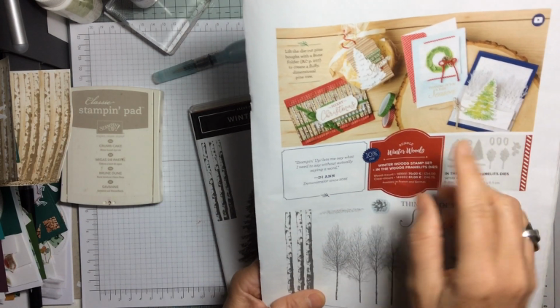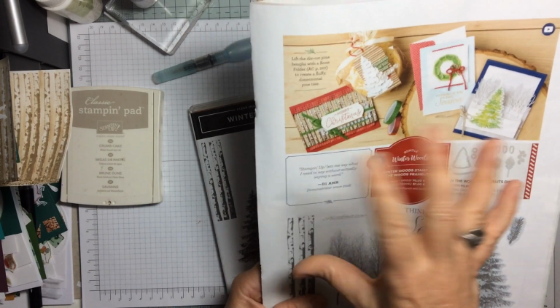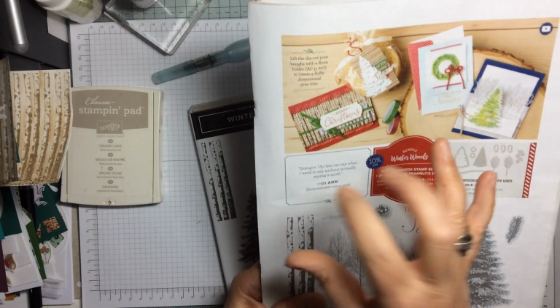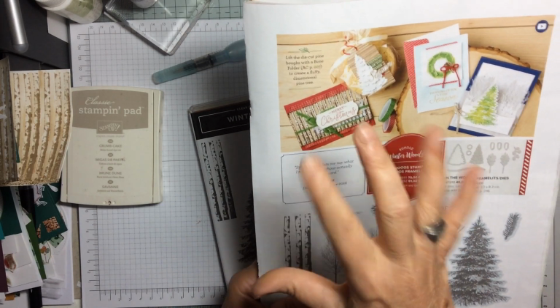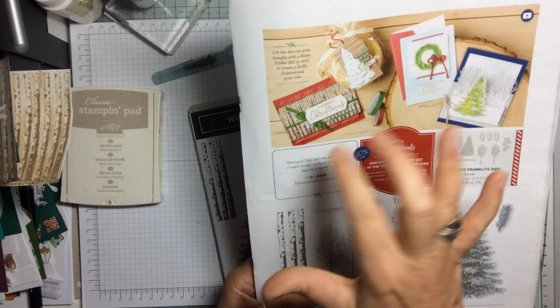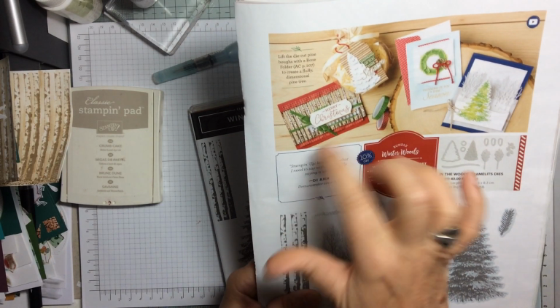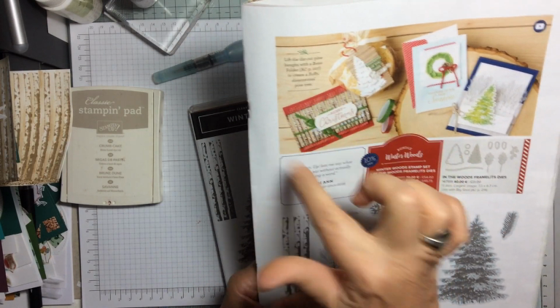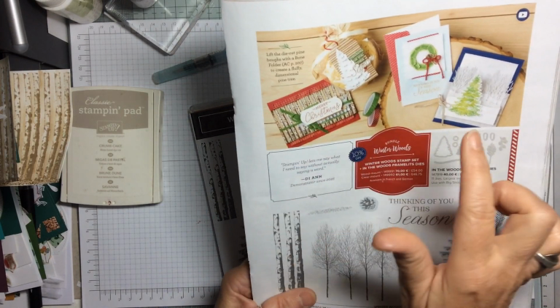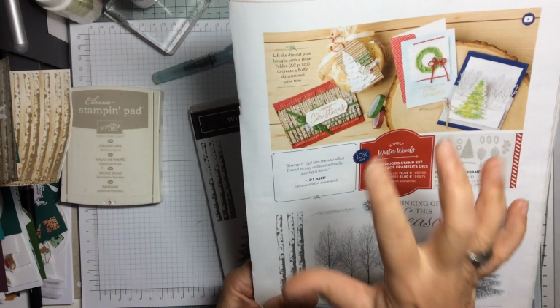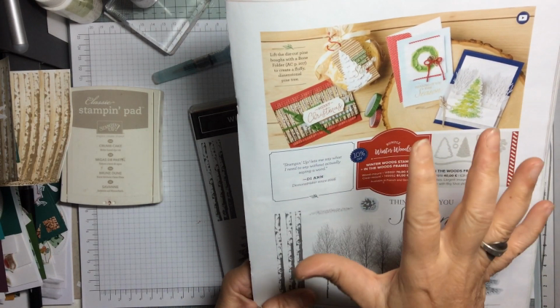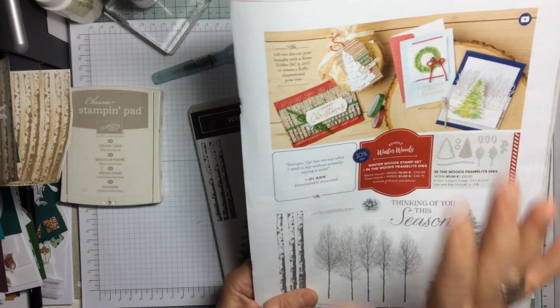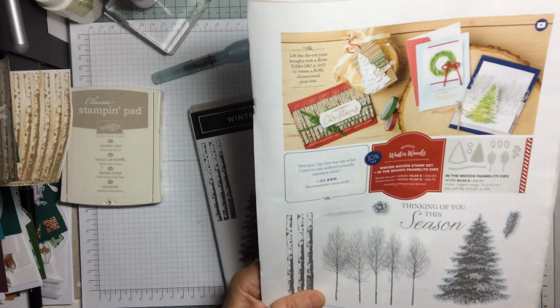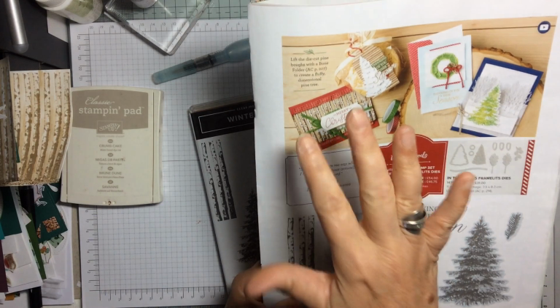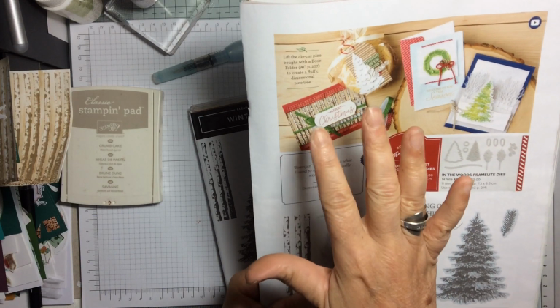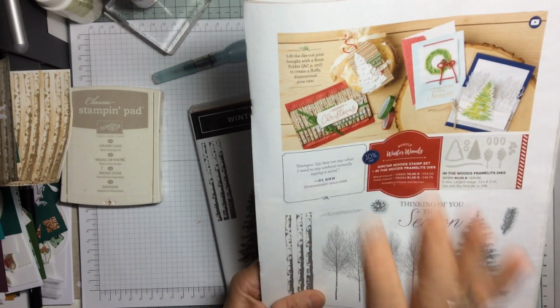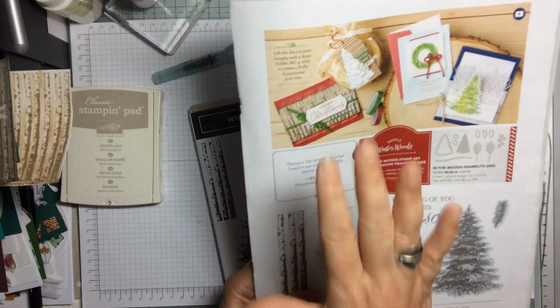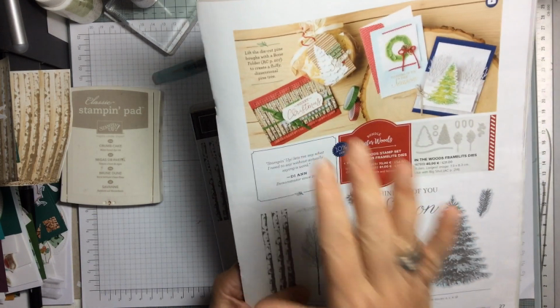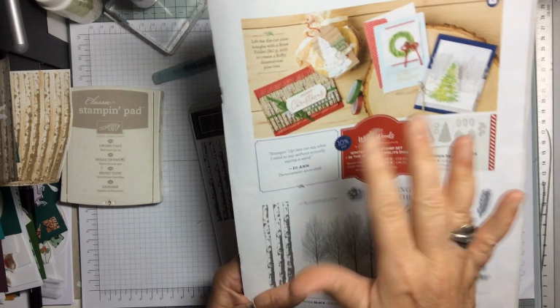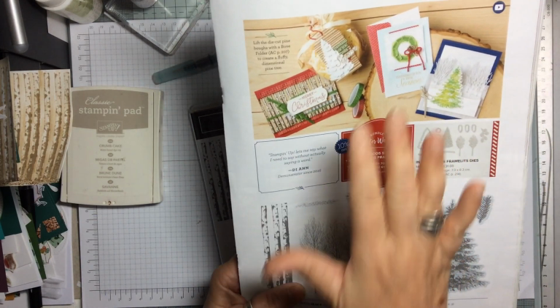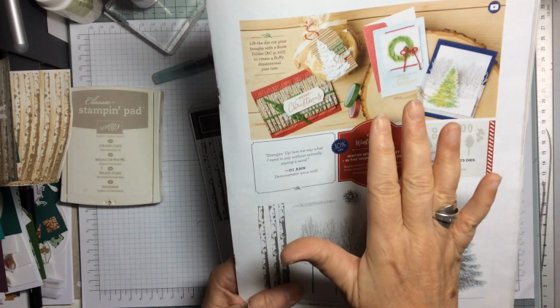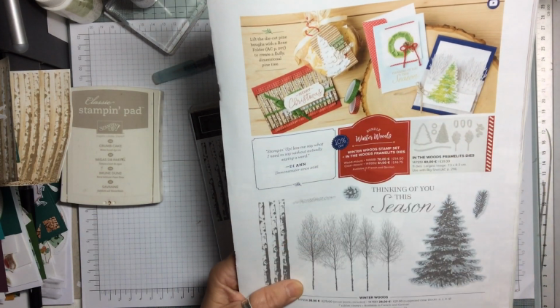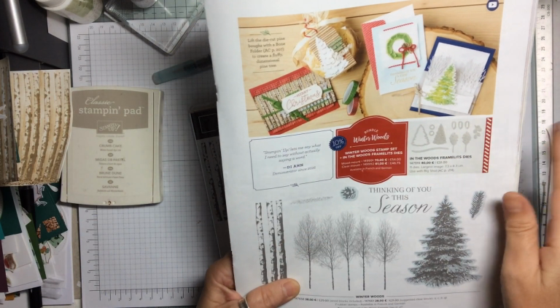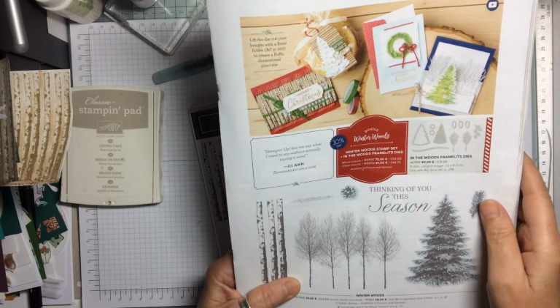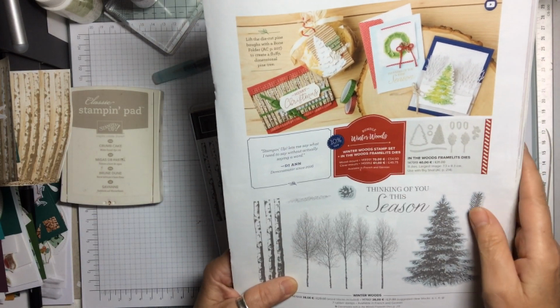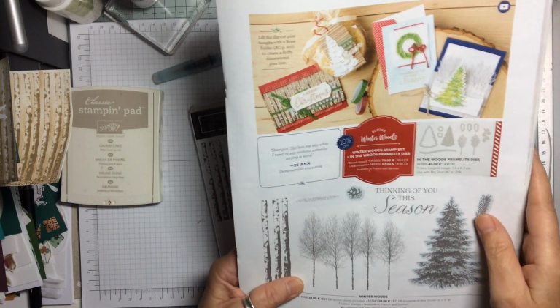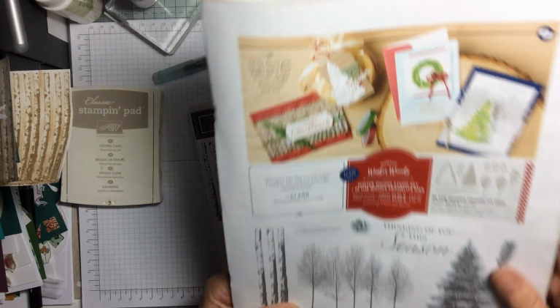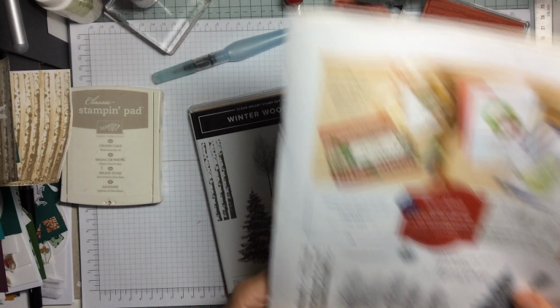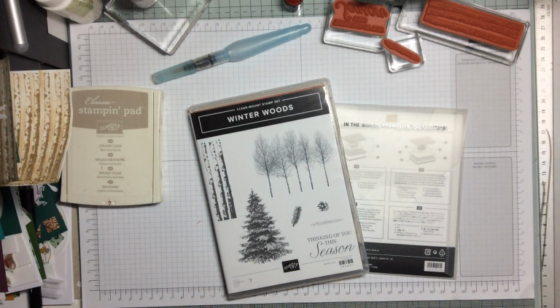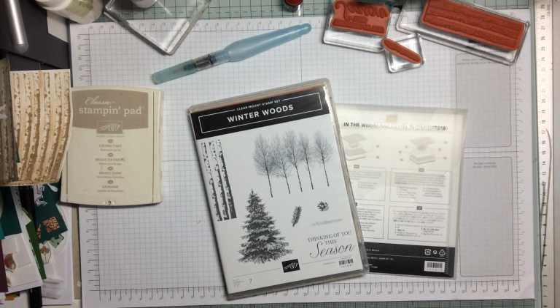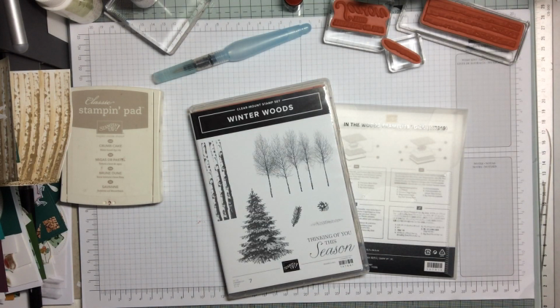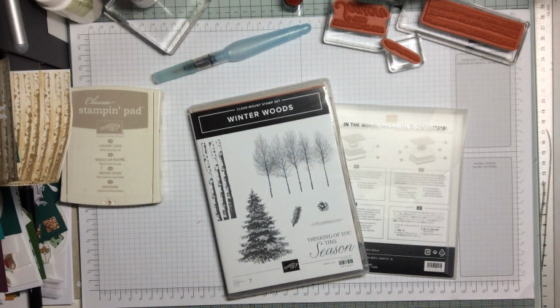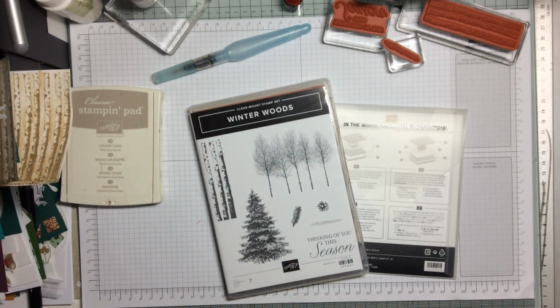So I thought I would try and replicate something similar to that today — not a Christmas one, because I'm doing Christmas in October but not just yet. So let's have a look and see what we can do.